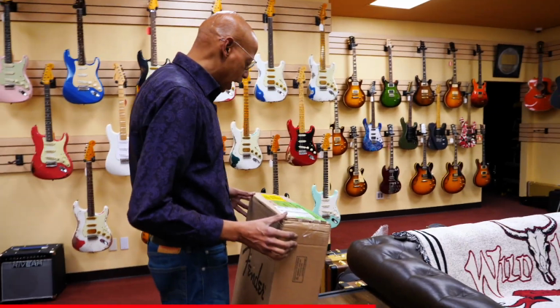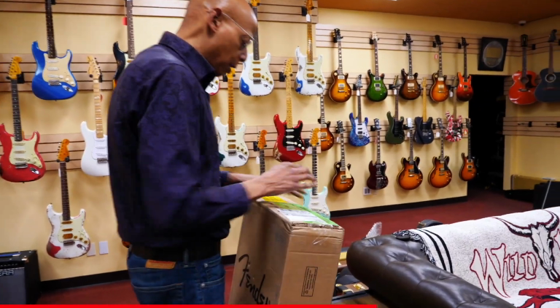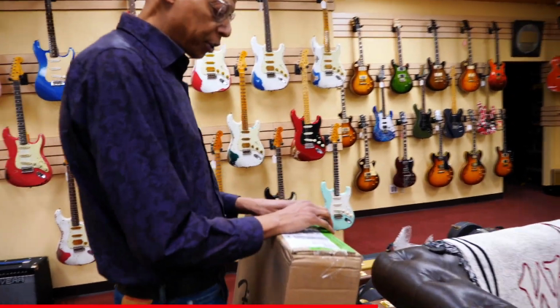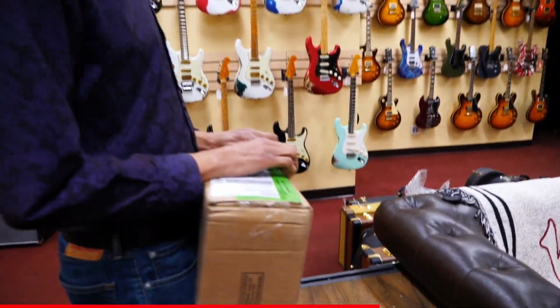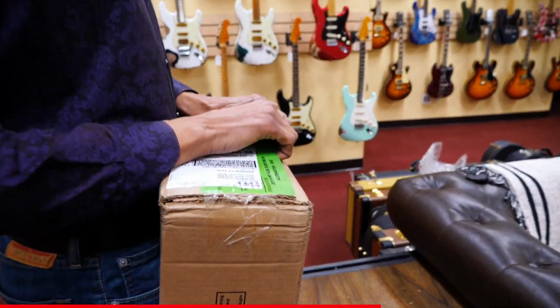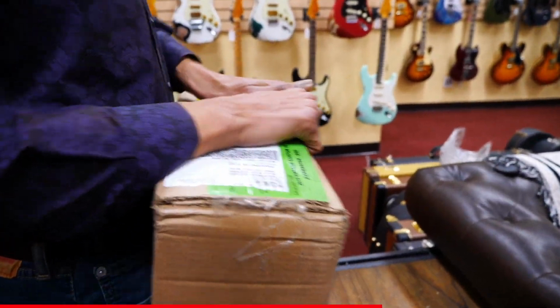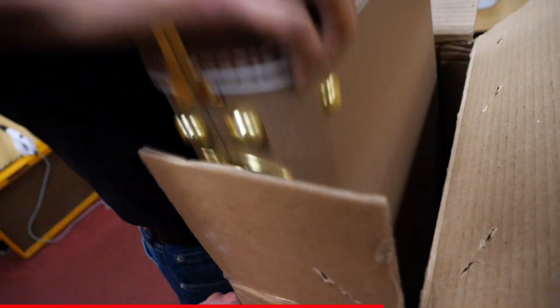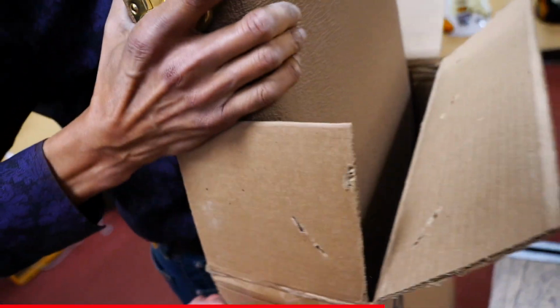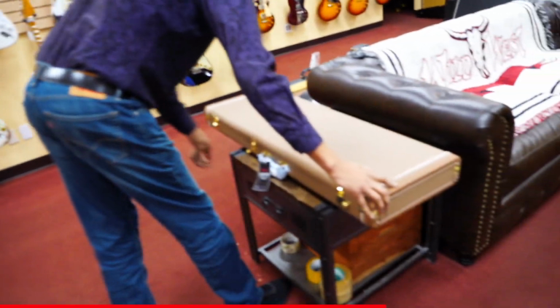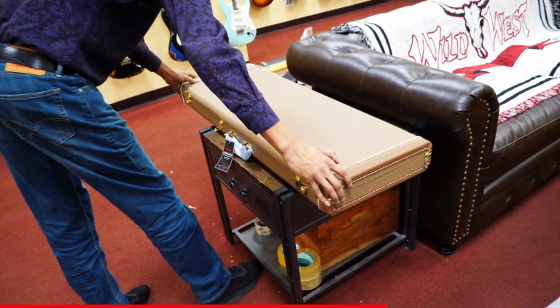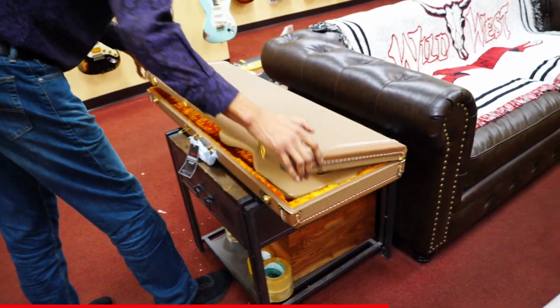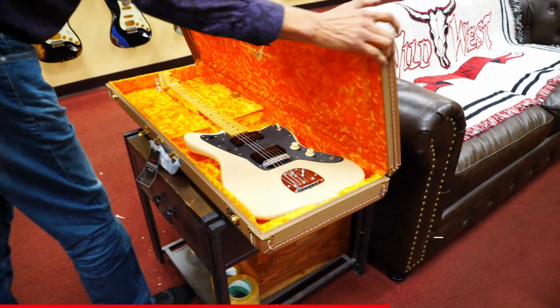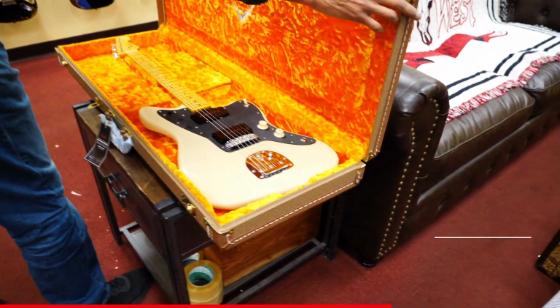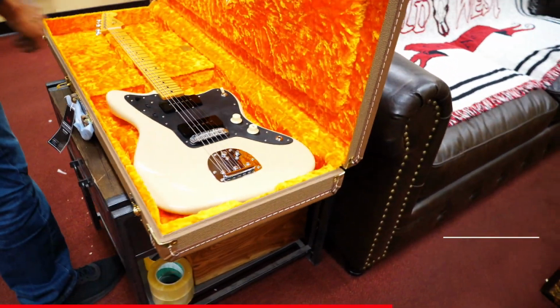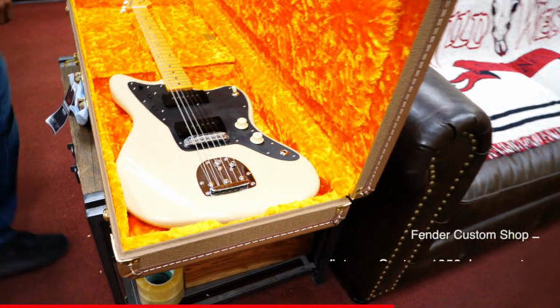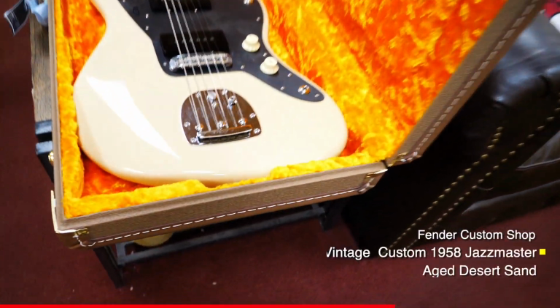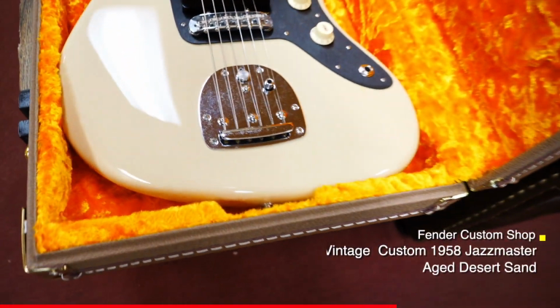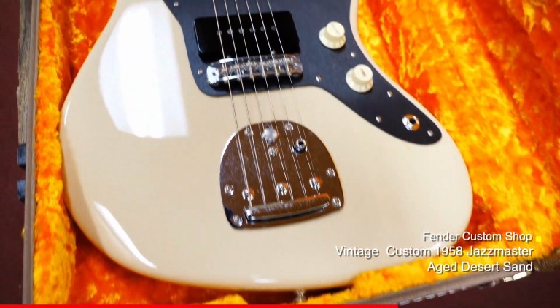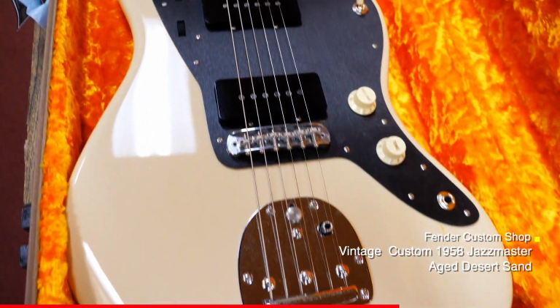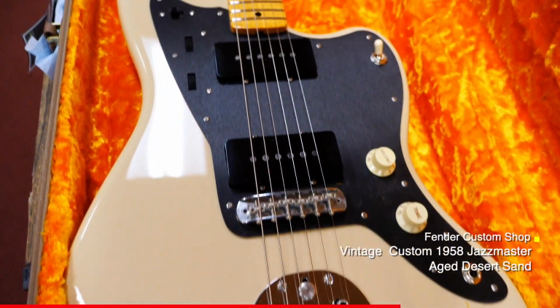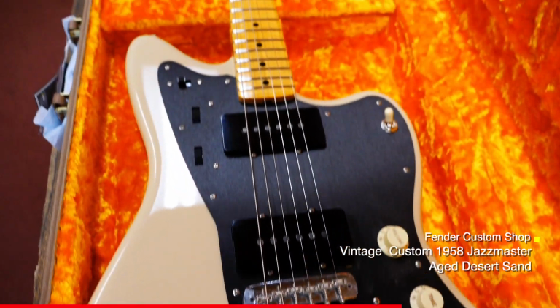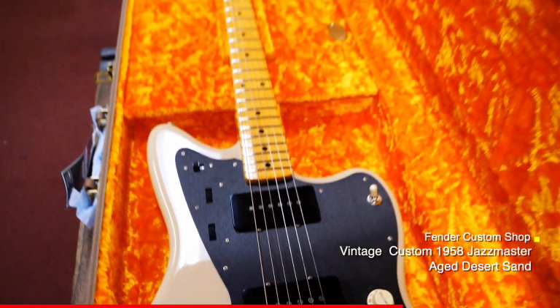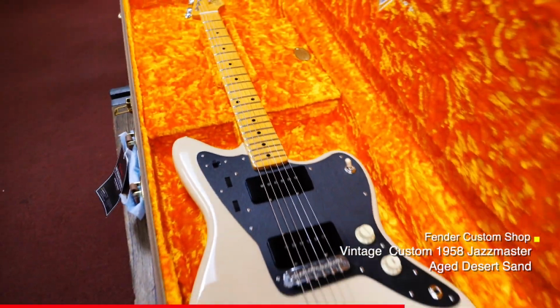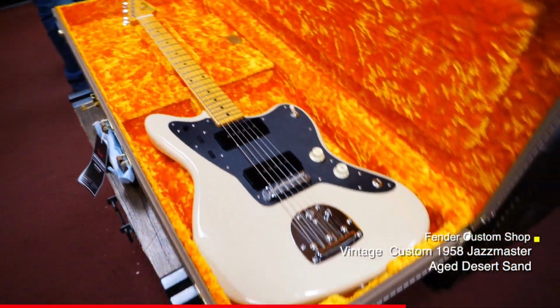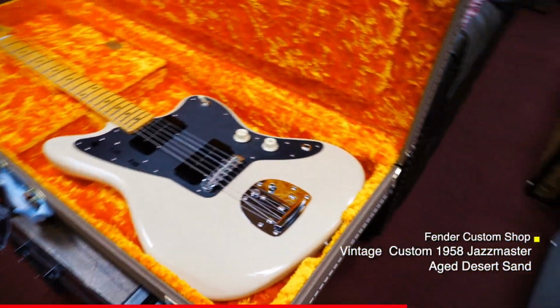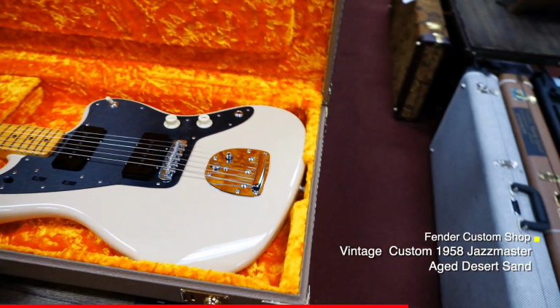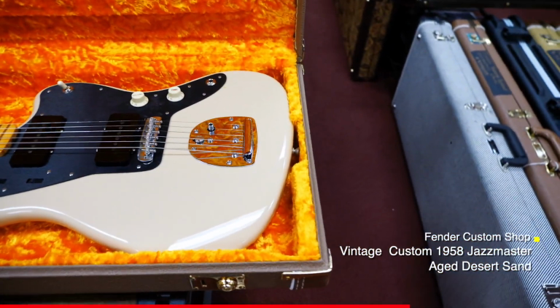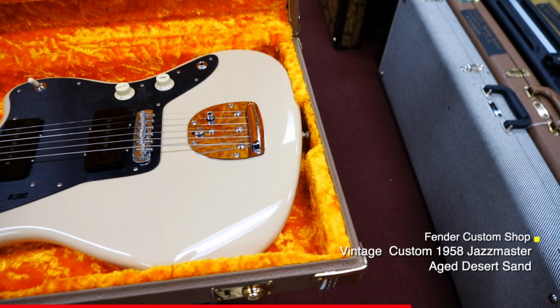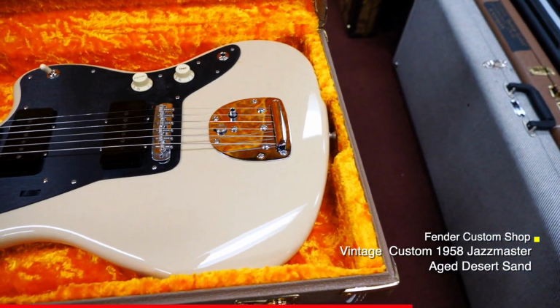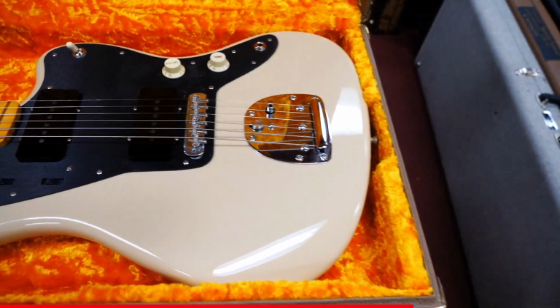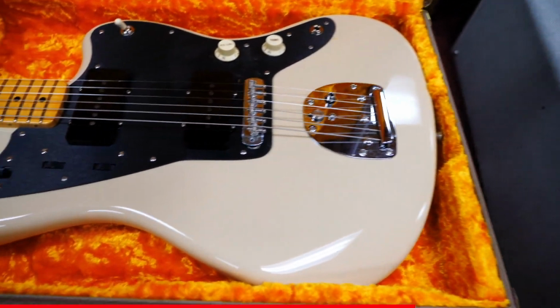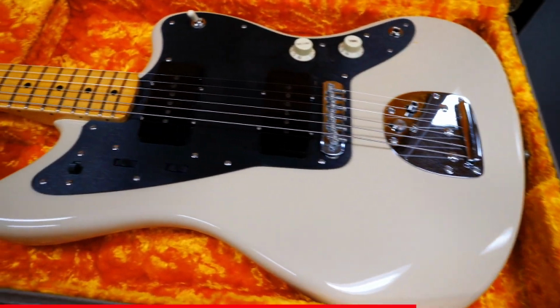Arrival from the Fender Custom Shop from today. Very cool. Looks like a kind of Fender Custom Shop 50s-era jazz master.